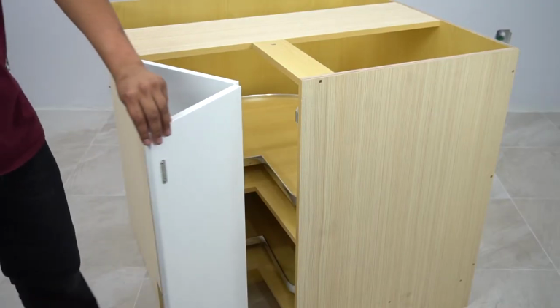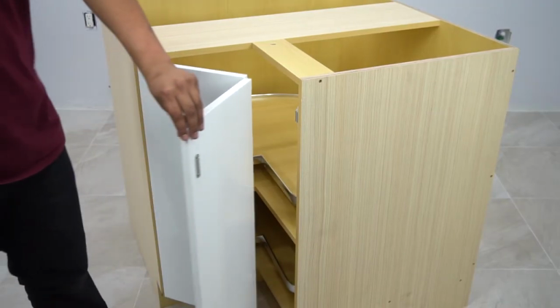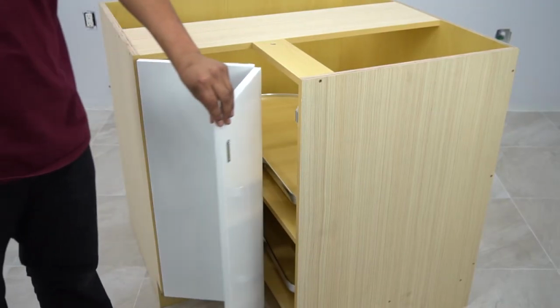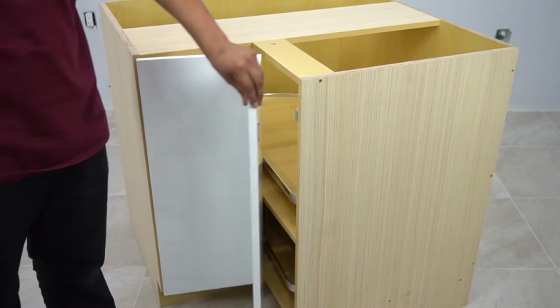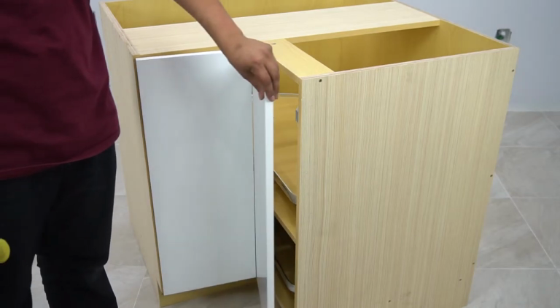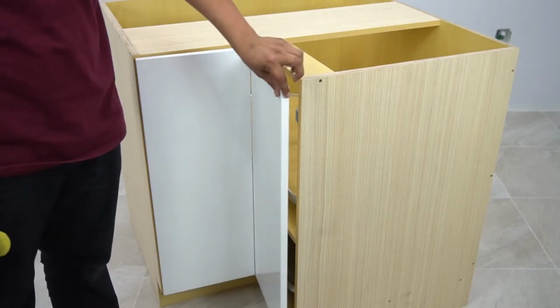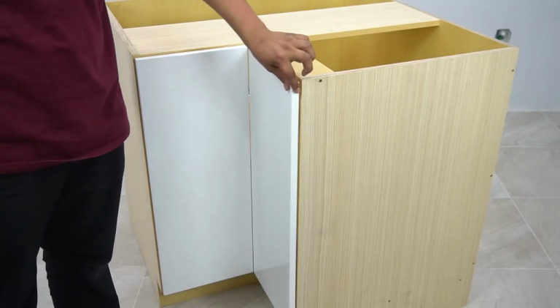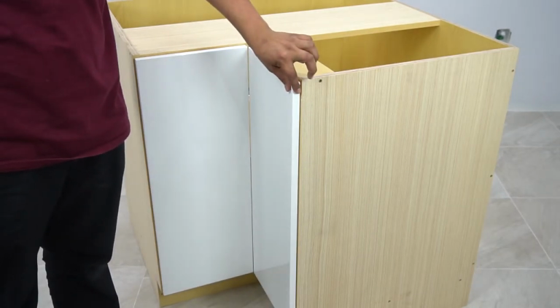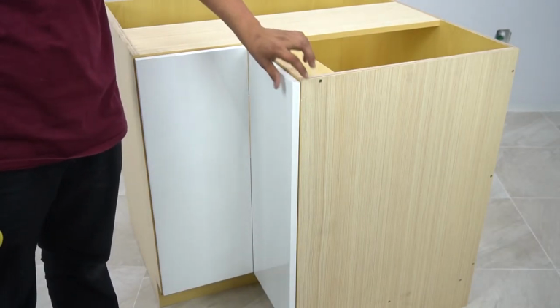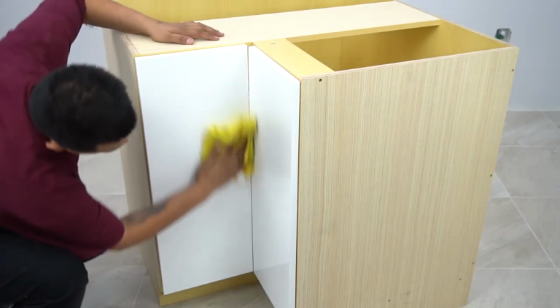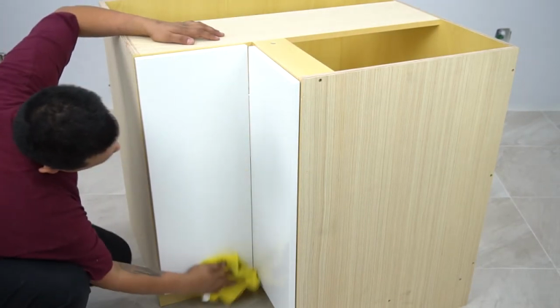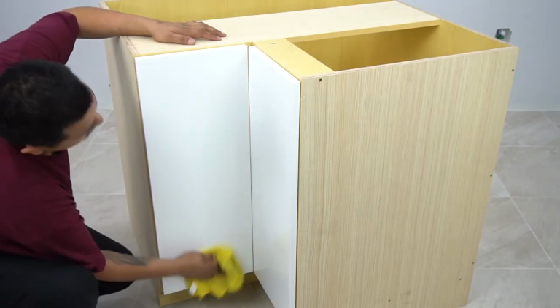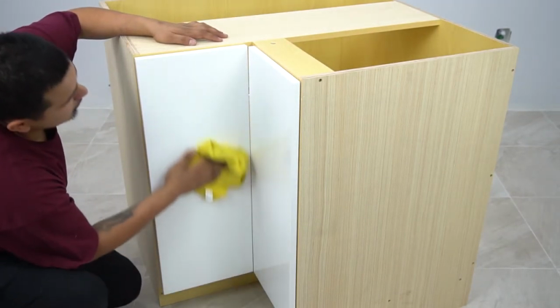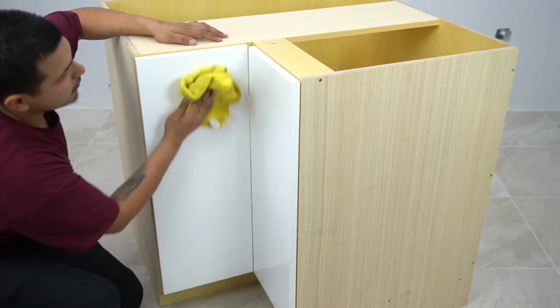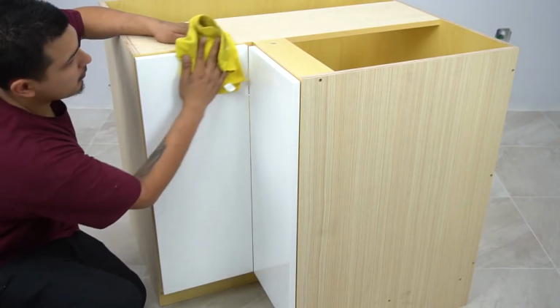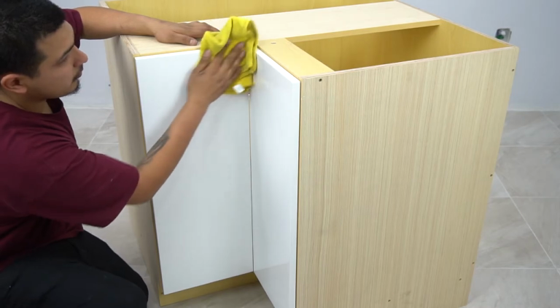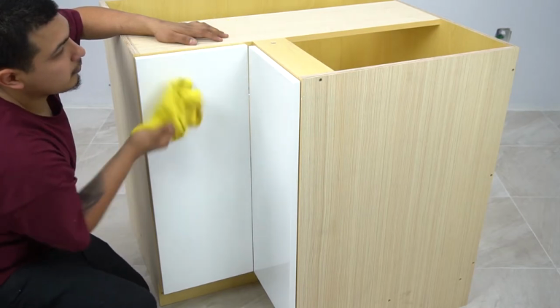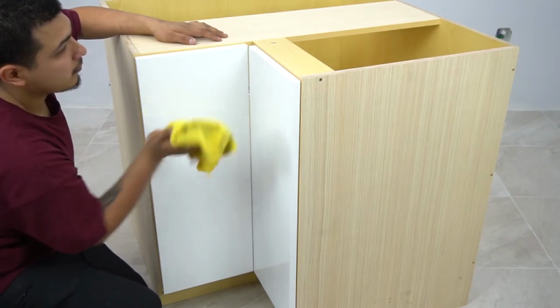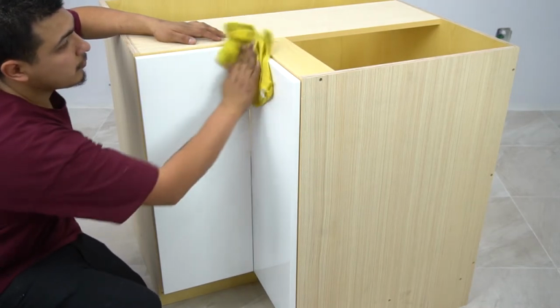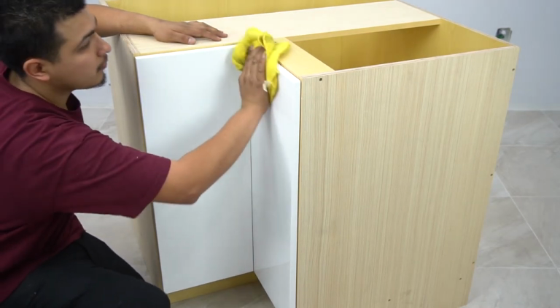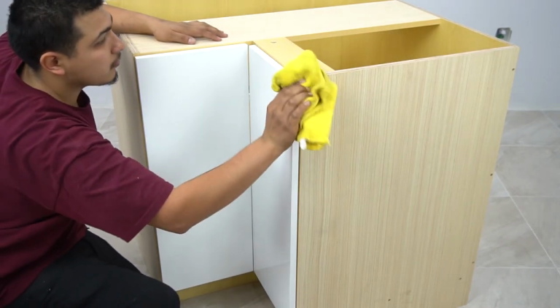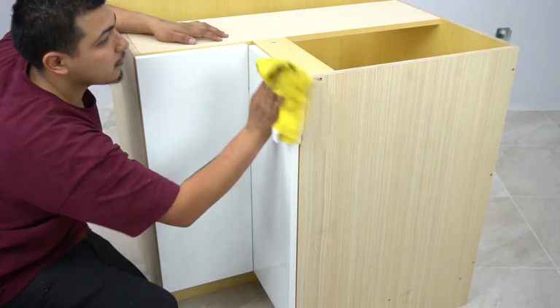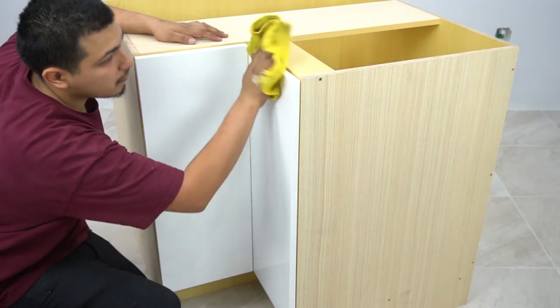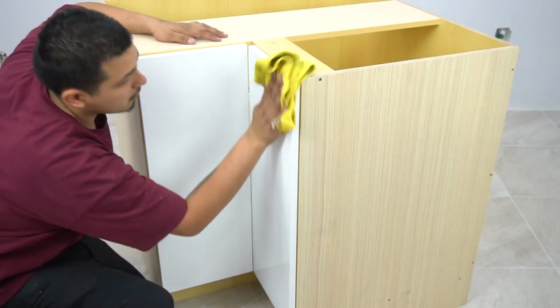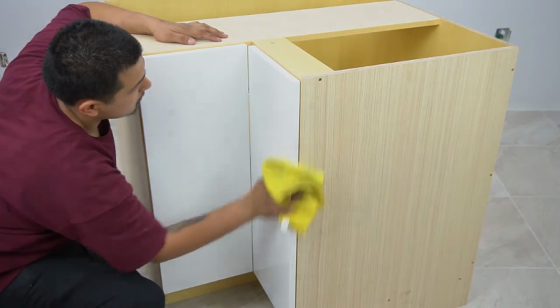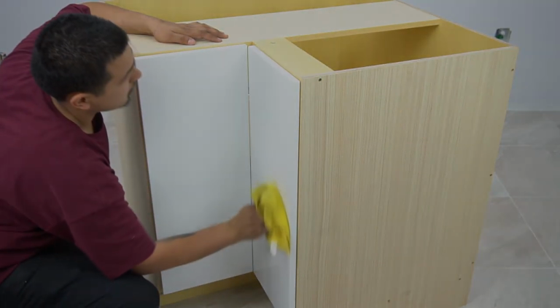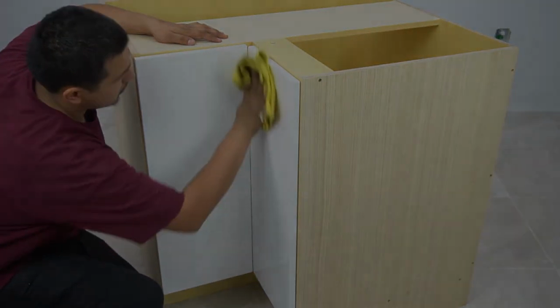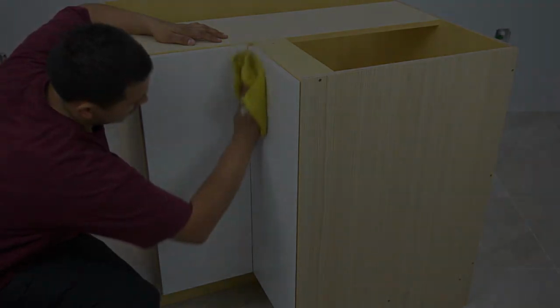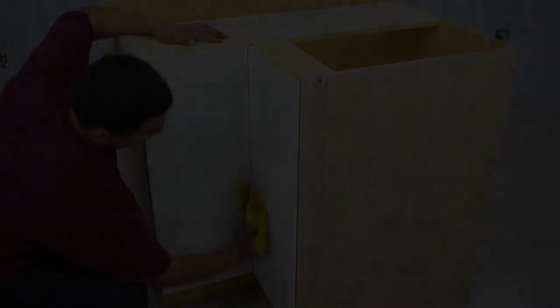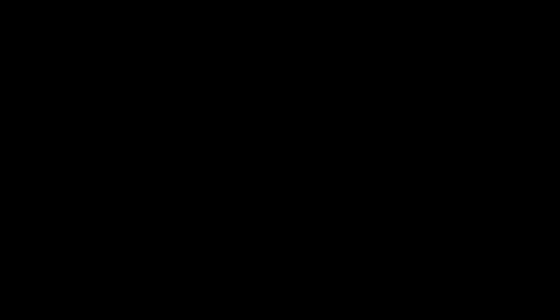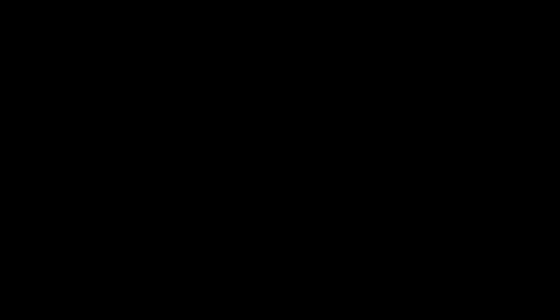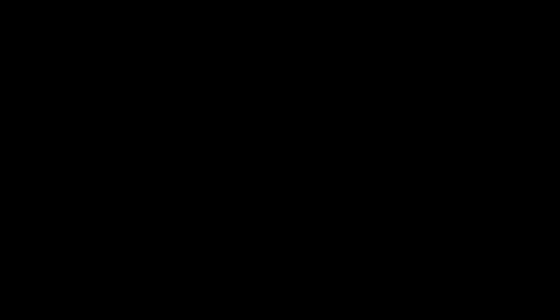Be careful and do not drill through the door. Don't forget to clean your cabinet — a clean cabinet is a happy cabinet. One Eurostyle BLS36 Lazy Susan cabinet ready for installation.